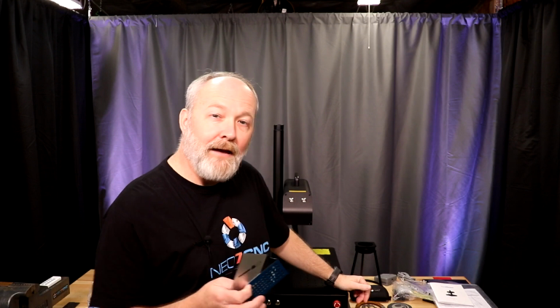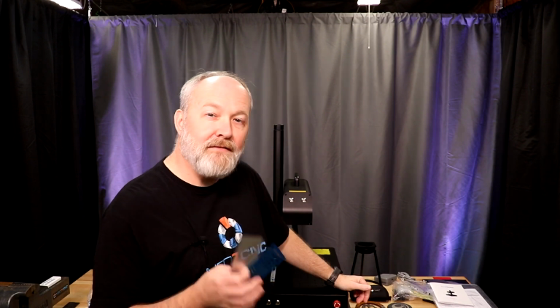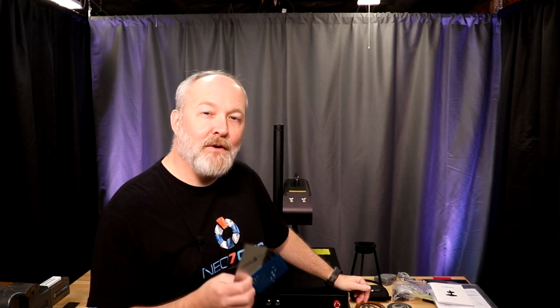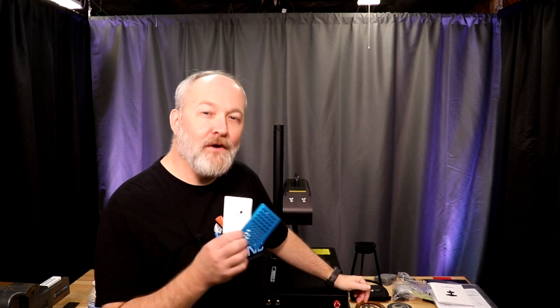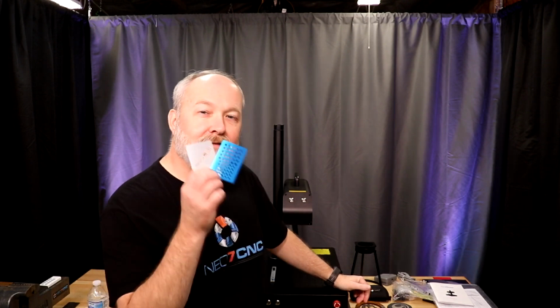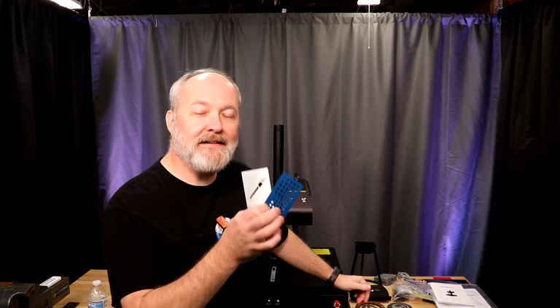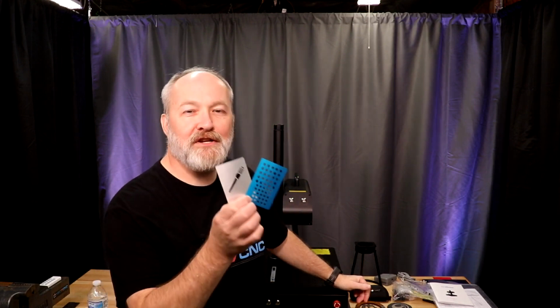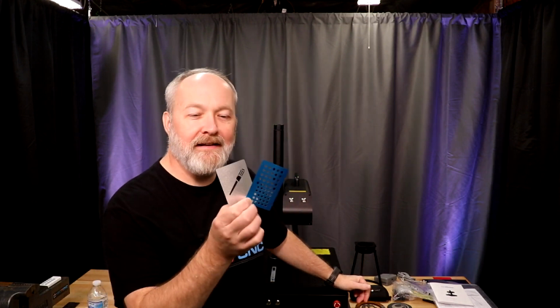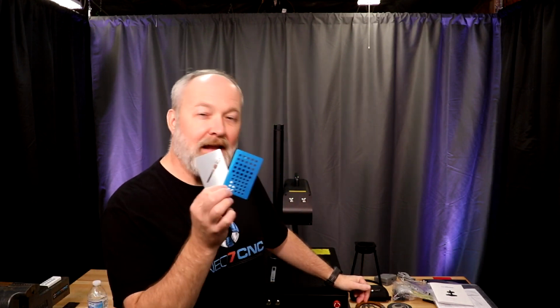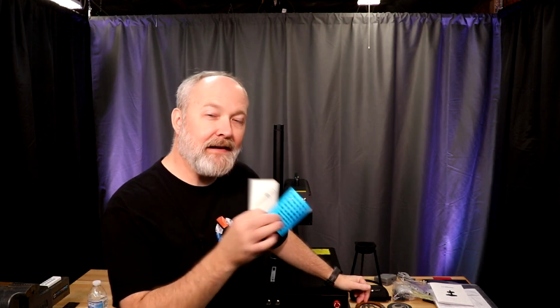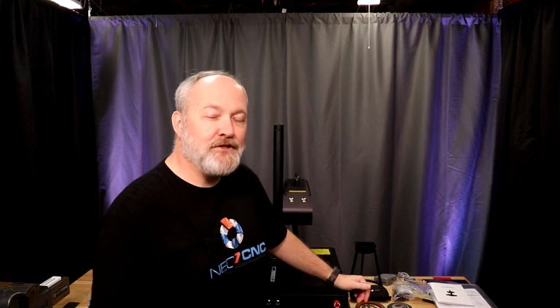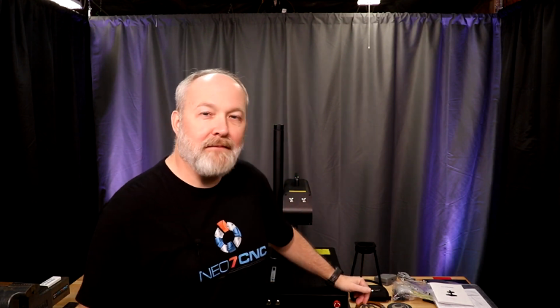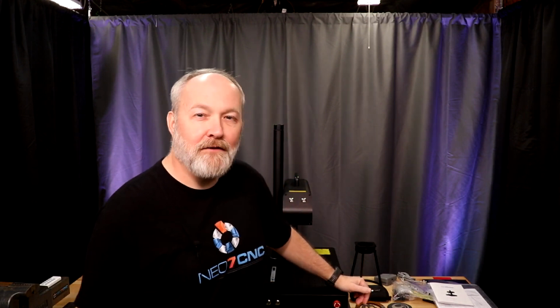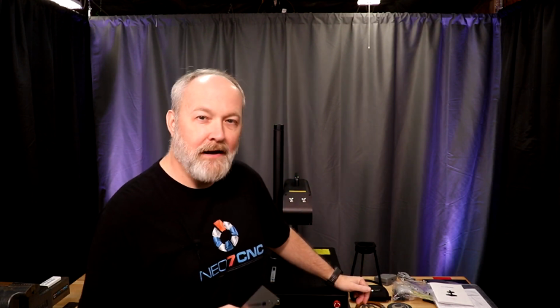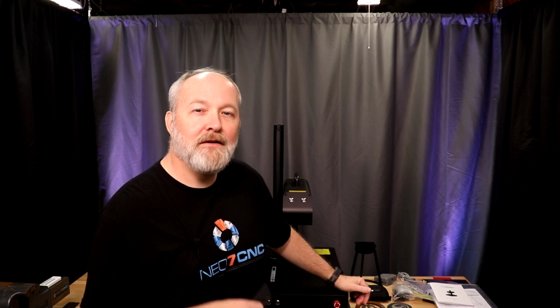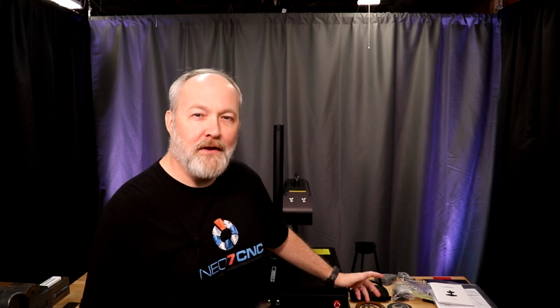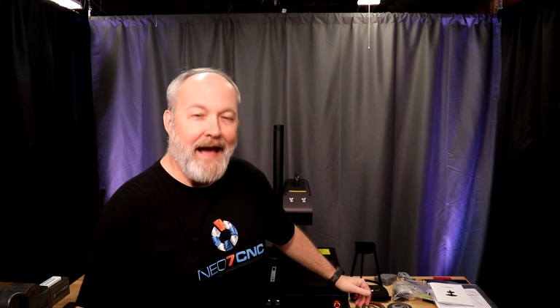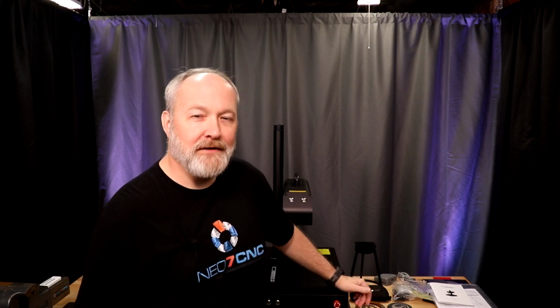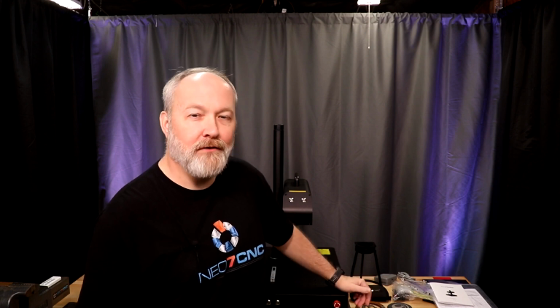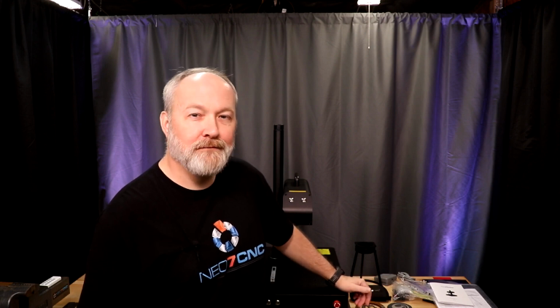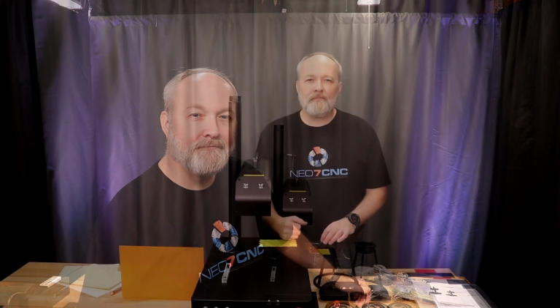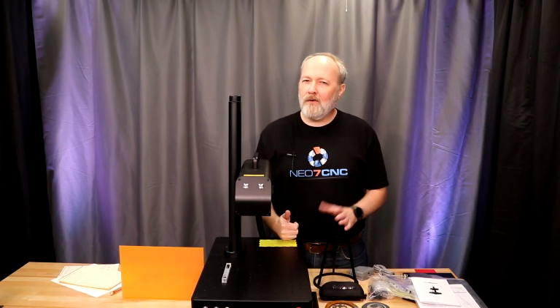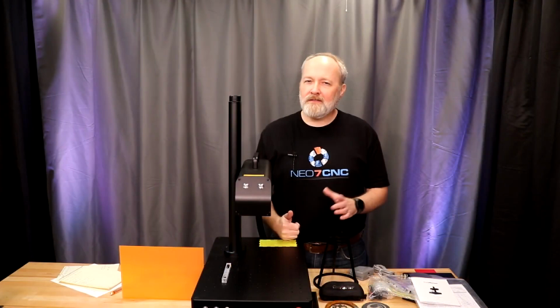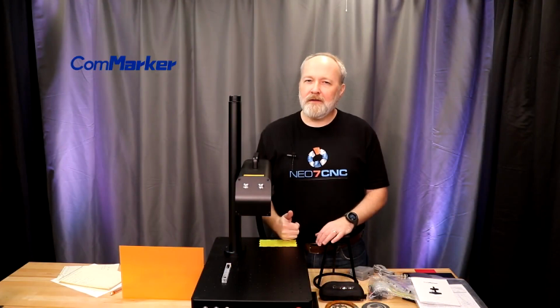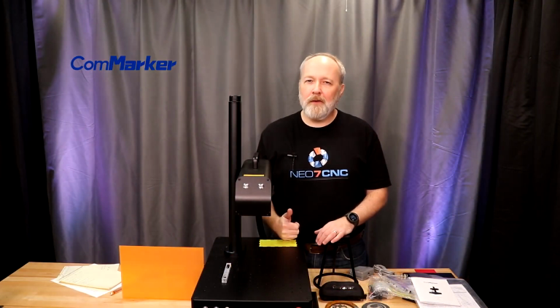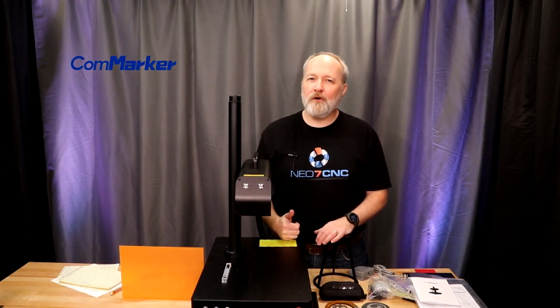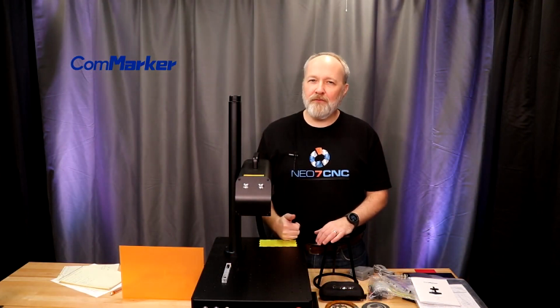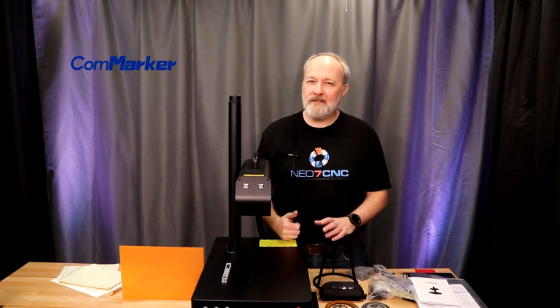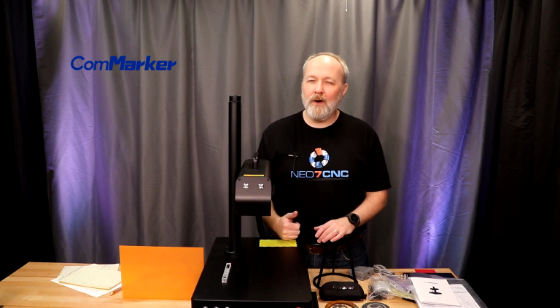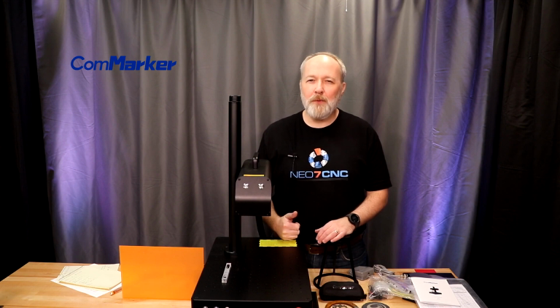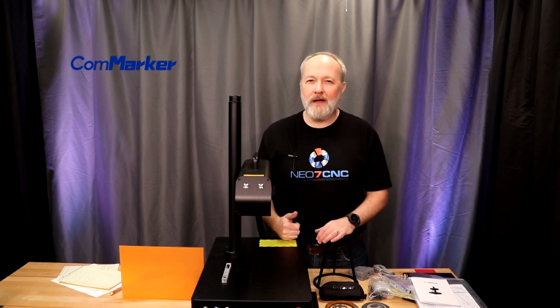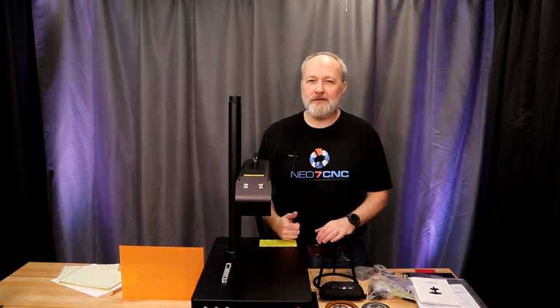I was having so much fun testing the machine that I finally had to just make myself stop so that I could actually do the review. Let's take a look at the CommMarker B4 60-watt MOPA fiber laser.